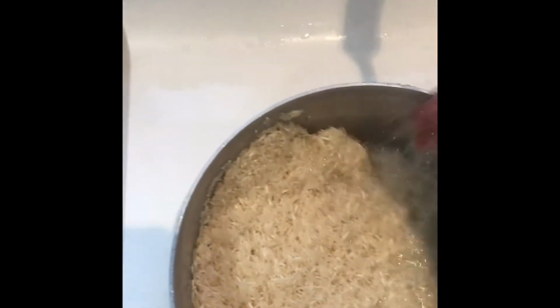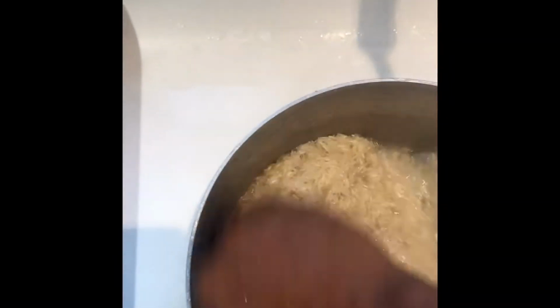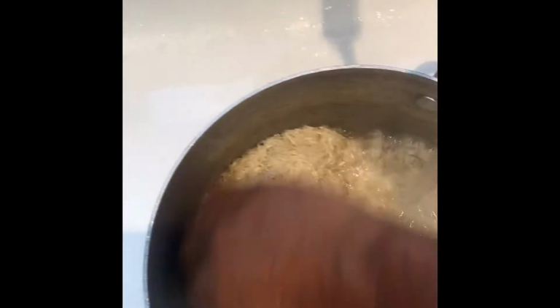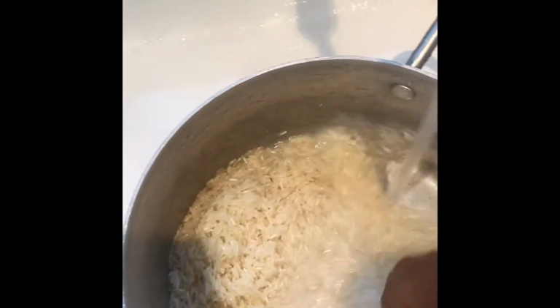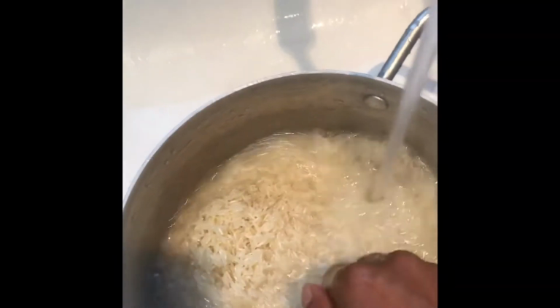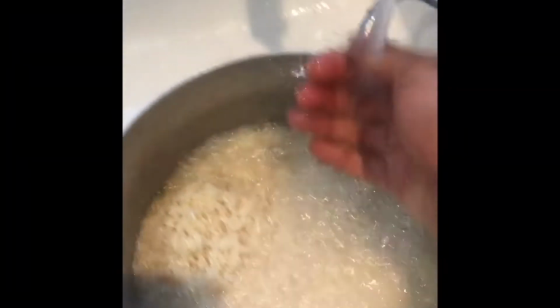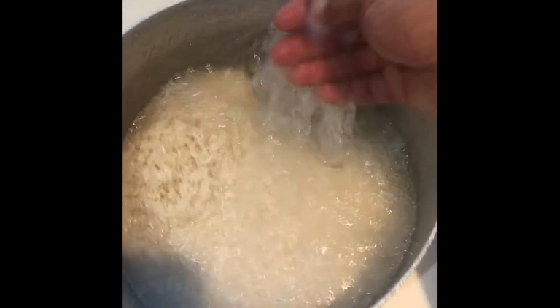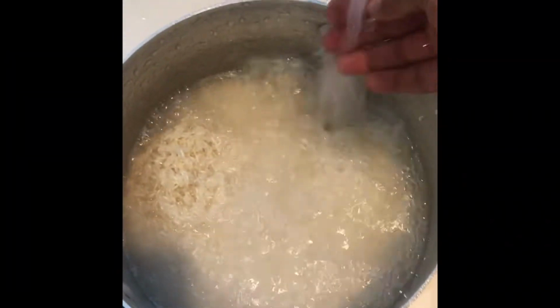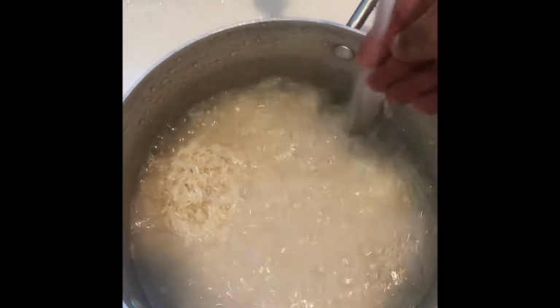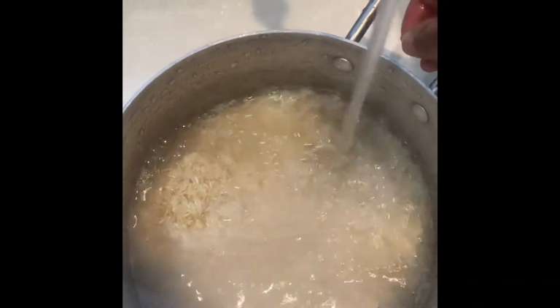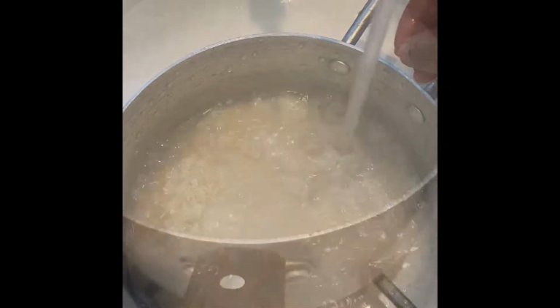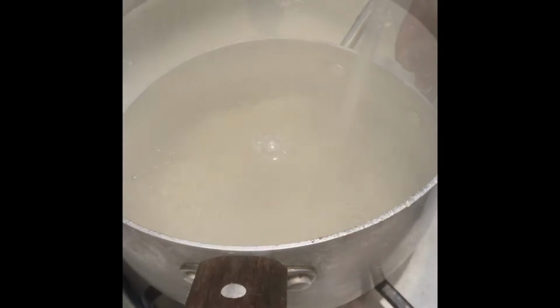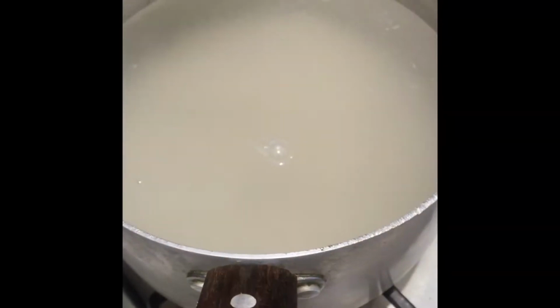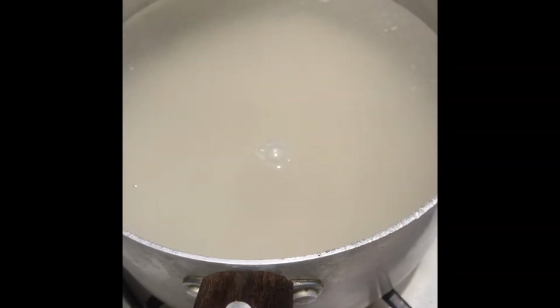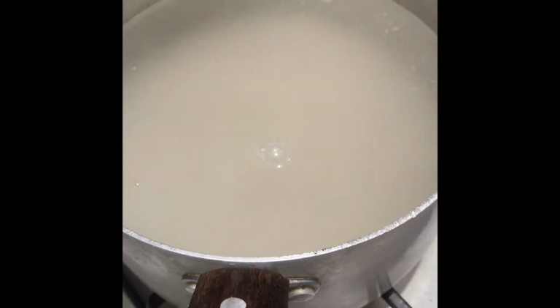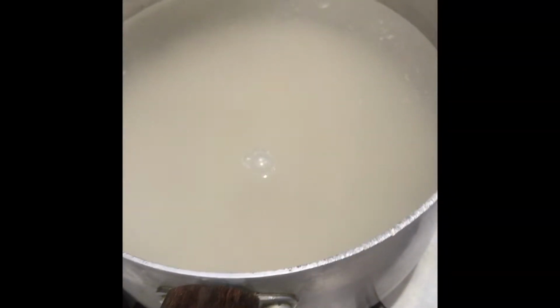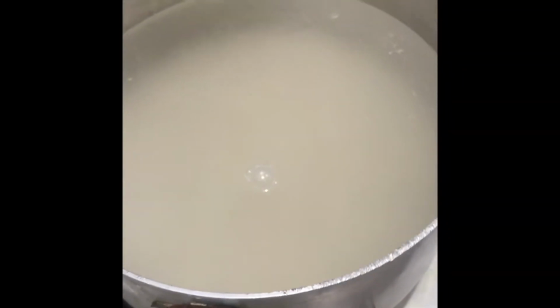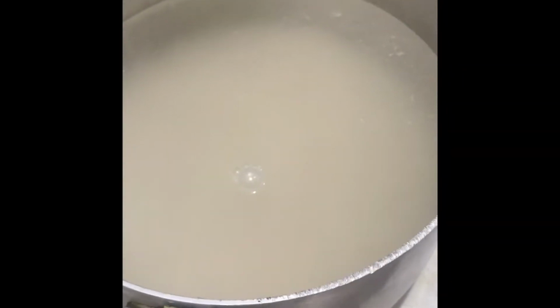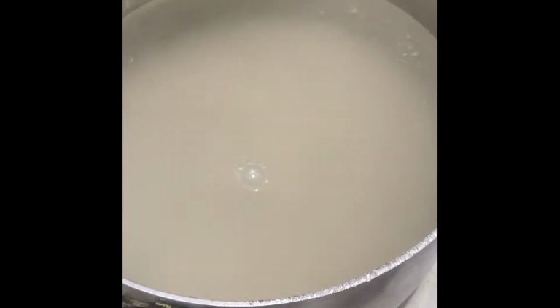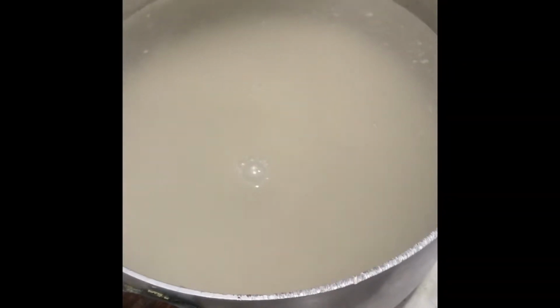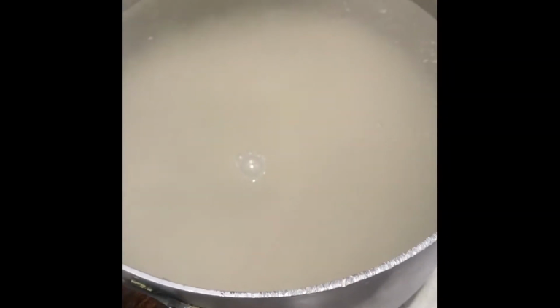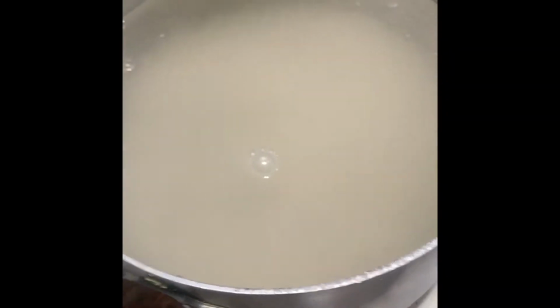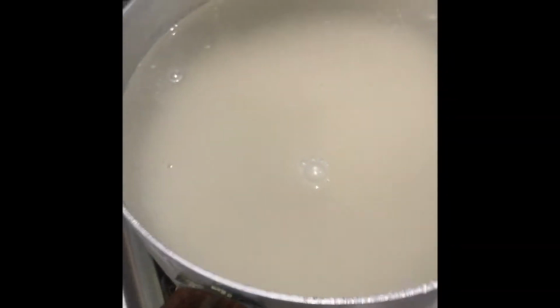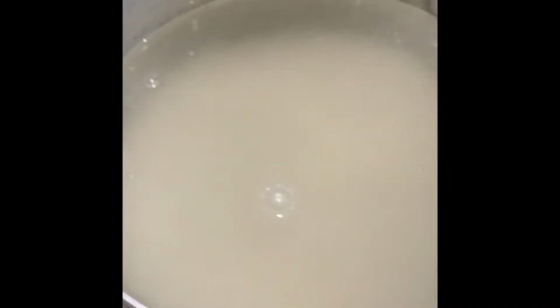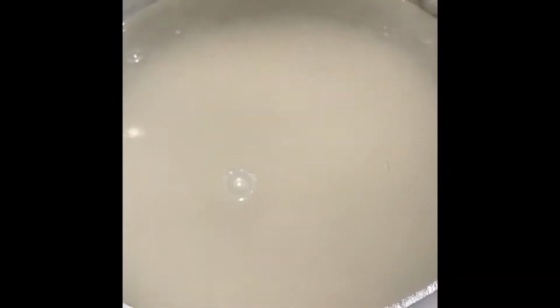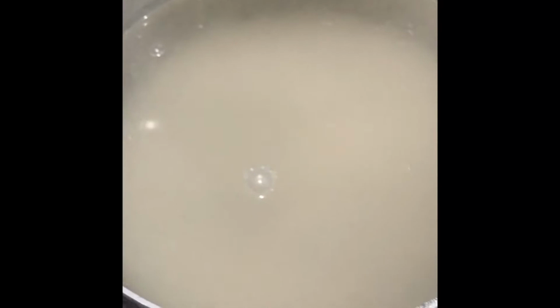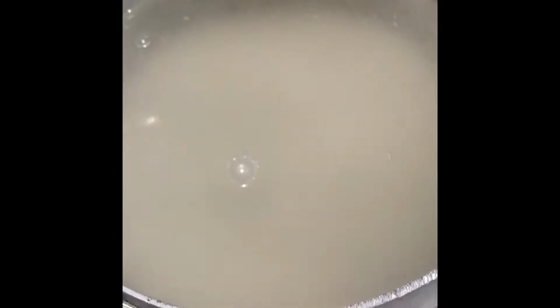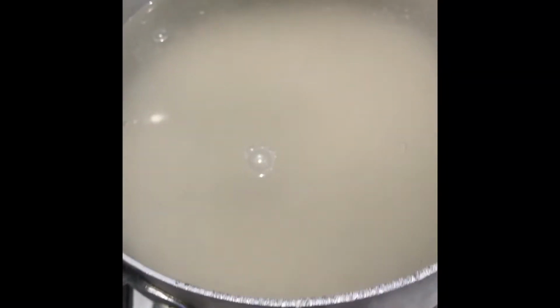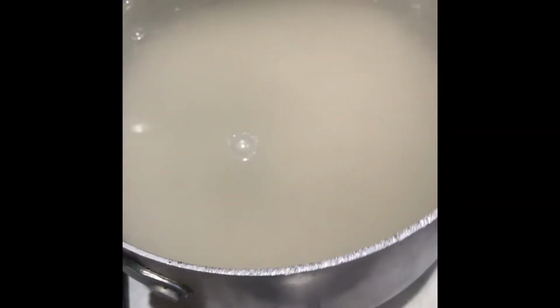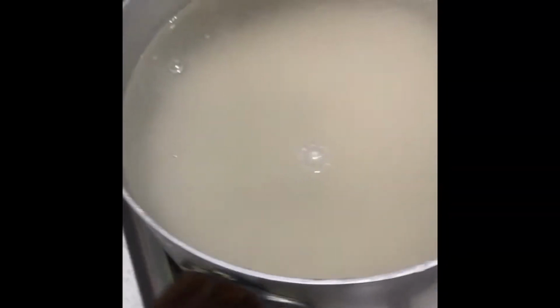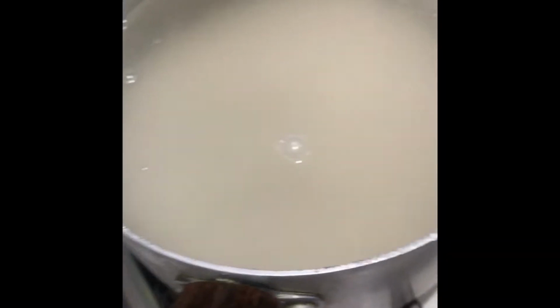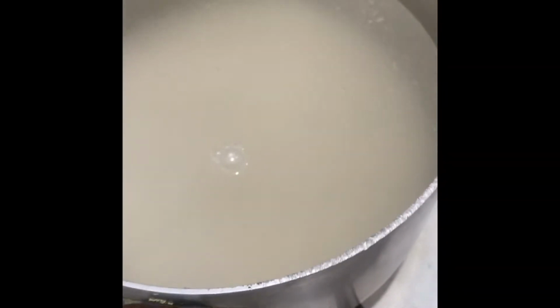Now drain the water slowly, as your rice could fall out. Repeat this process about three times. Once the rice is washed, put it on to boil with hot water and boil it for about five to seven minutes.